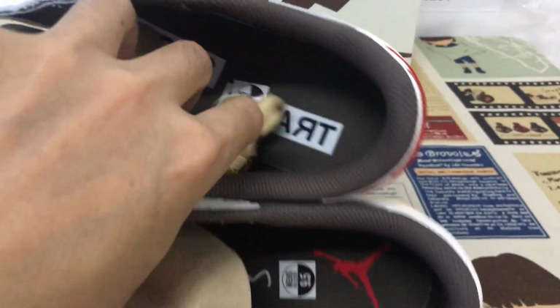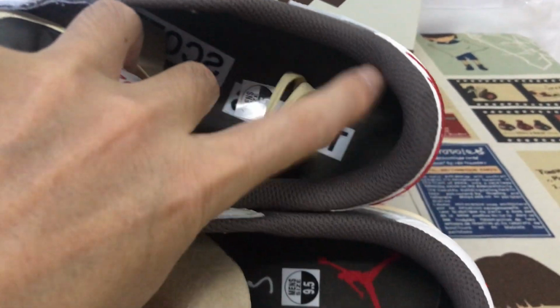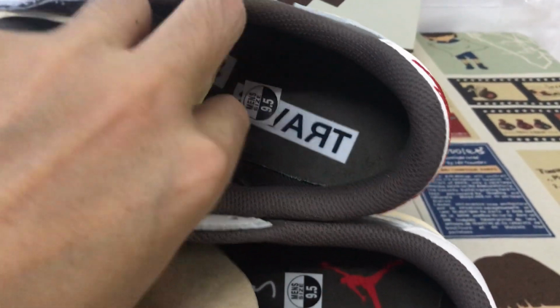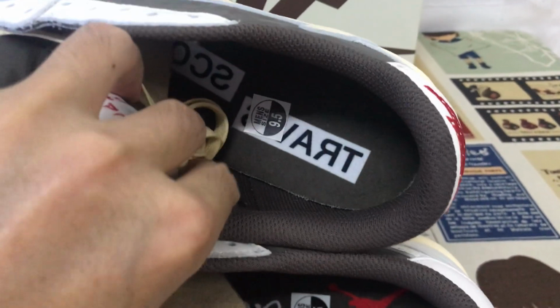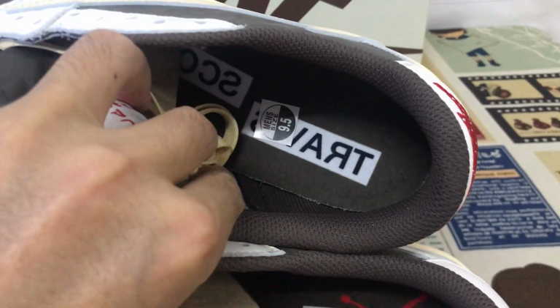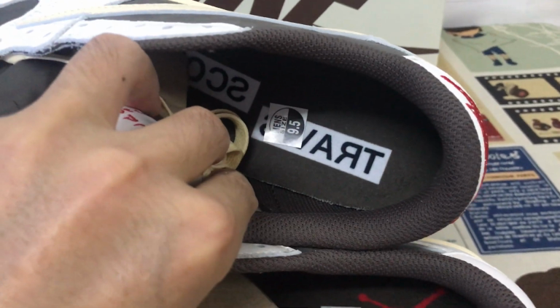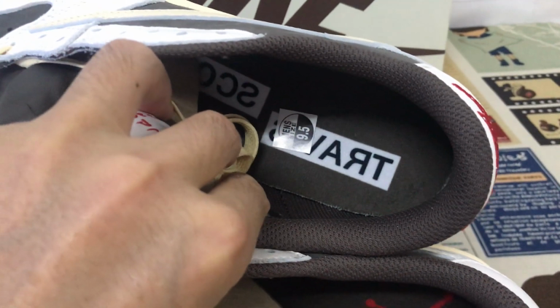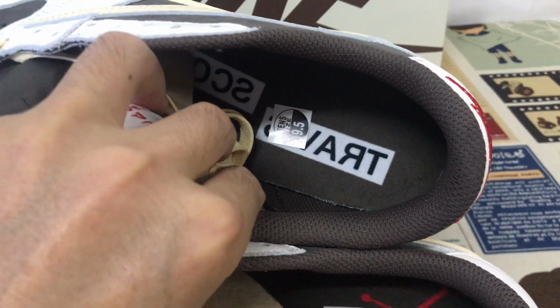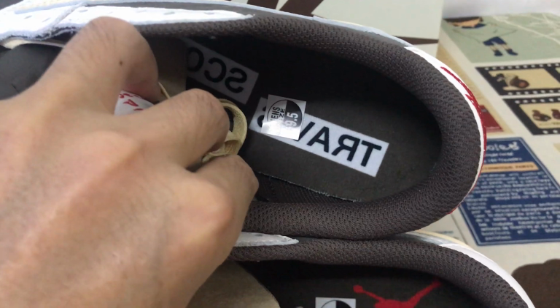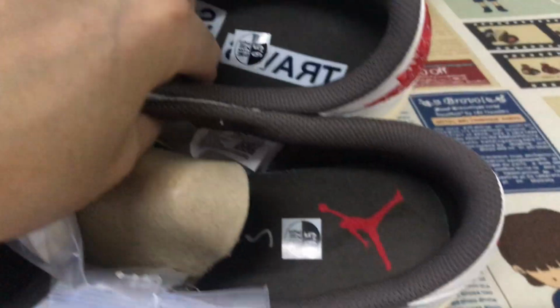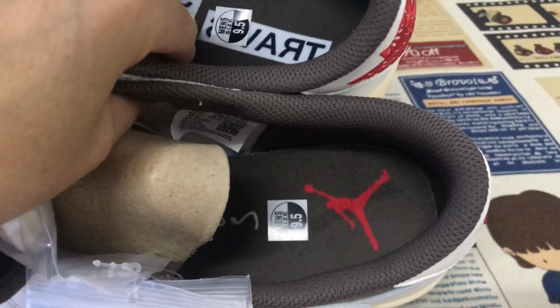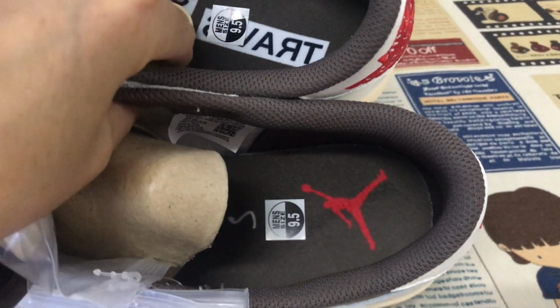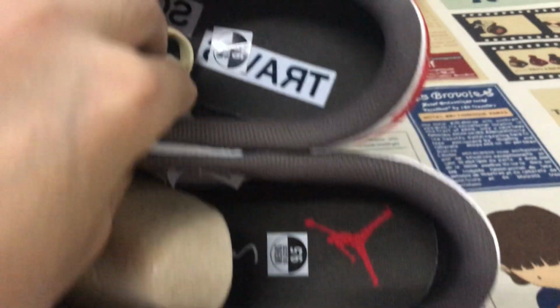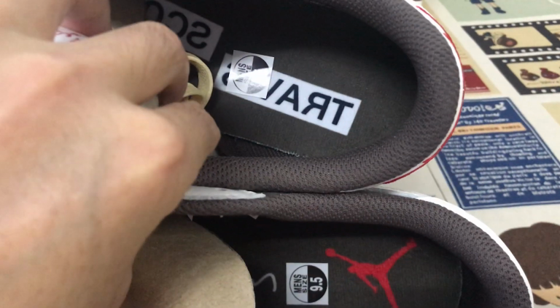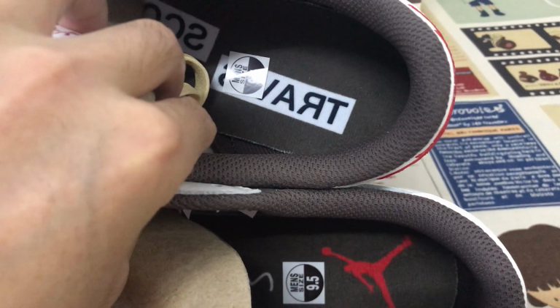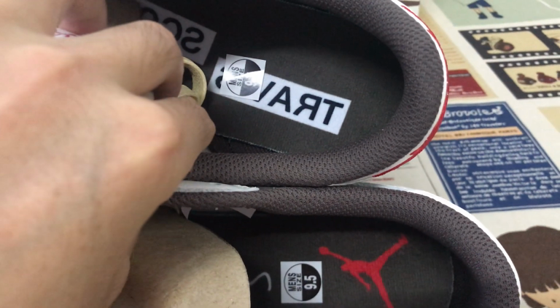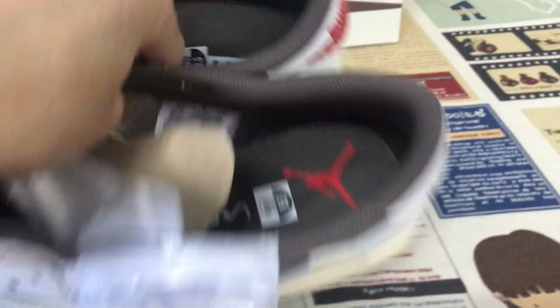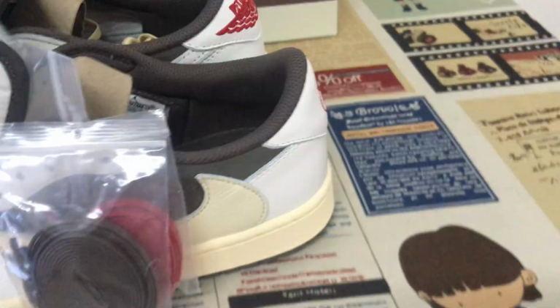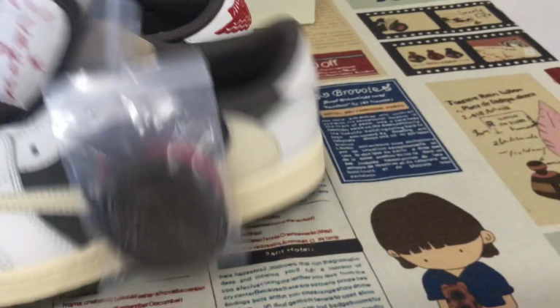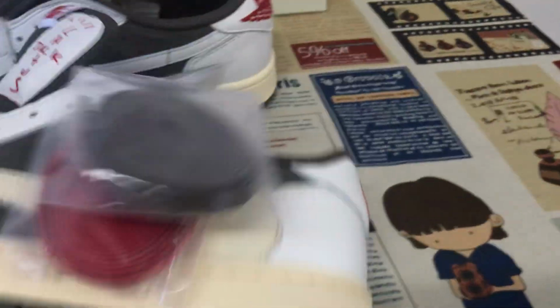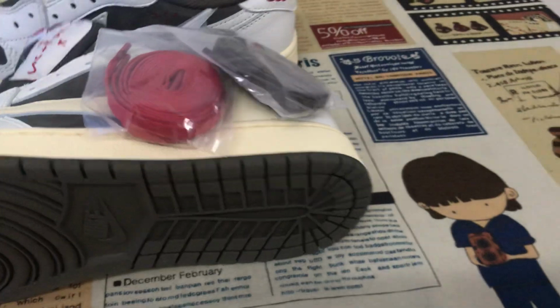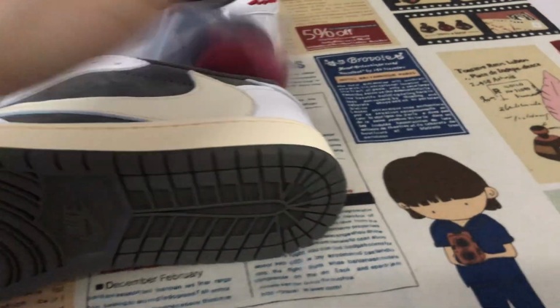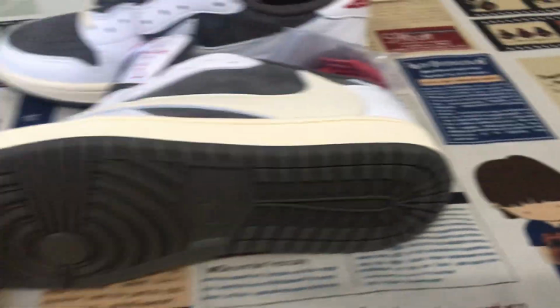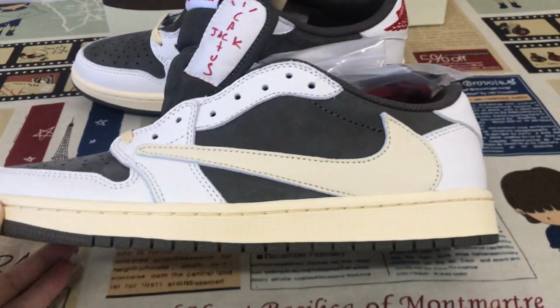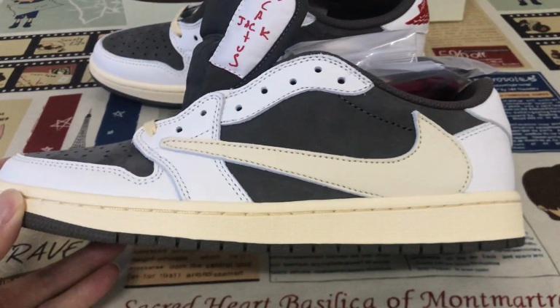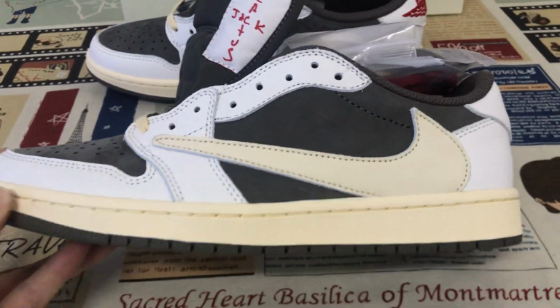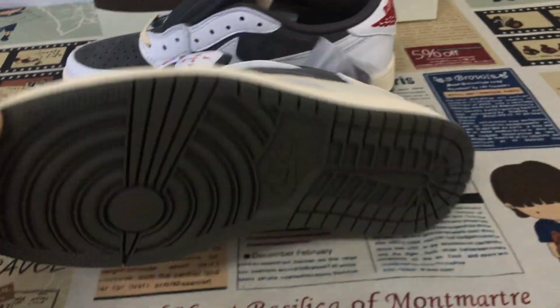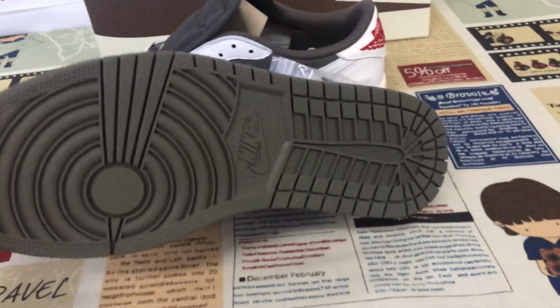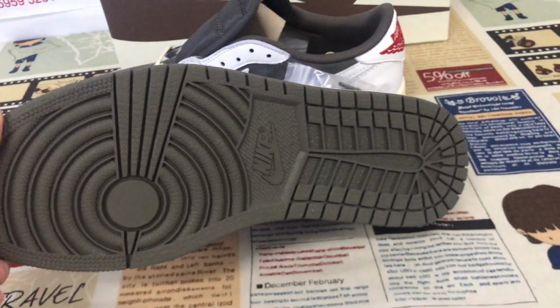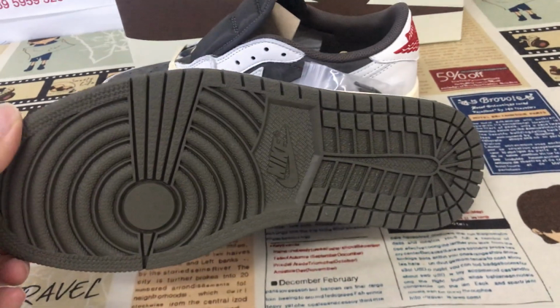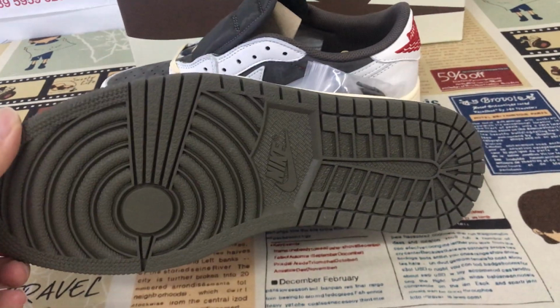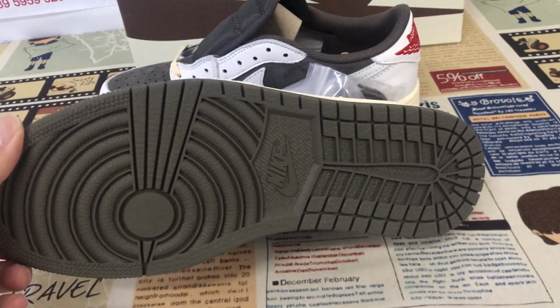One side features the Travis Scott logo, and the other has the Jumperman logo on the insole. The sail color rubber side wall and the brown color rubber outsole.